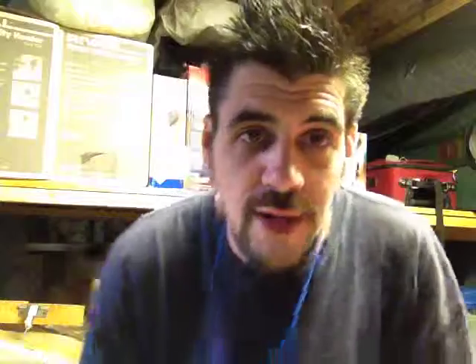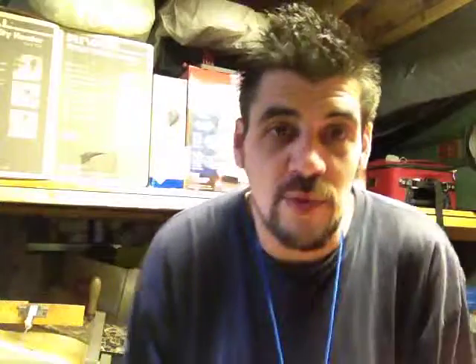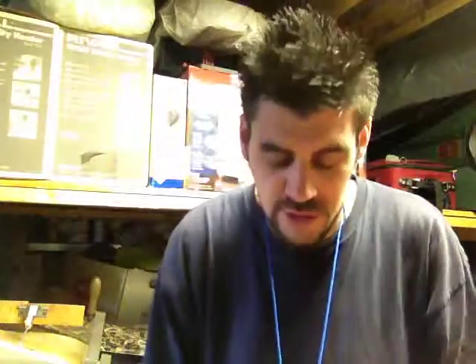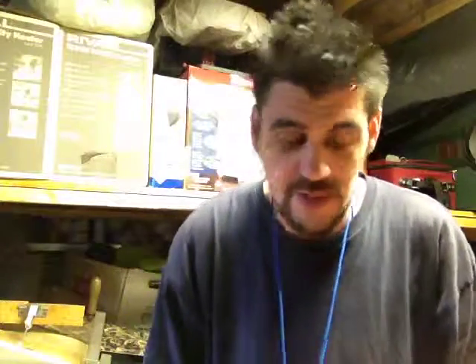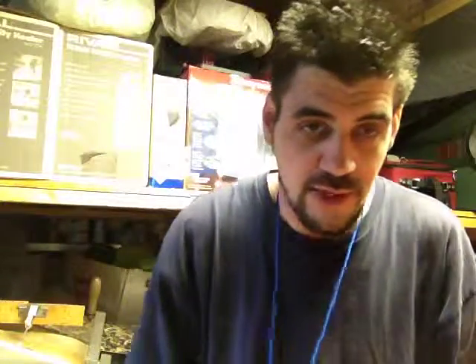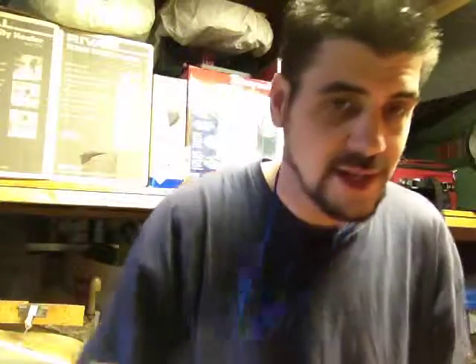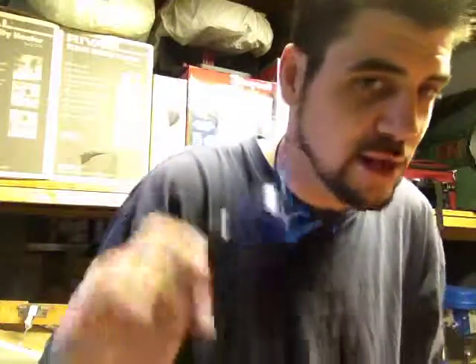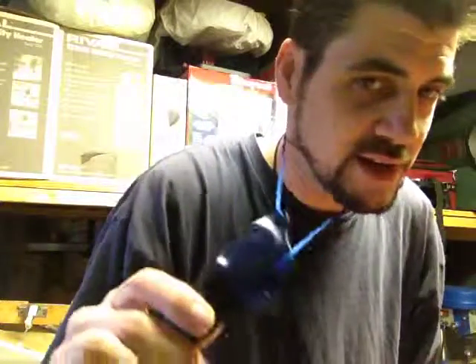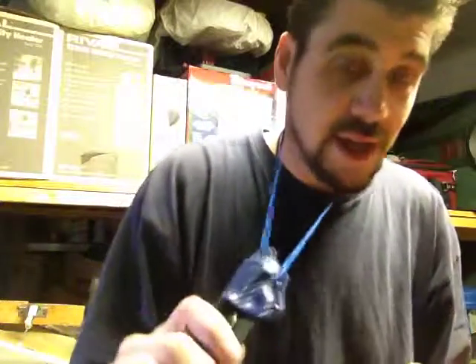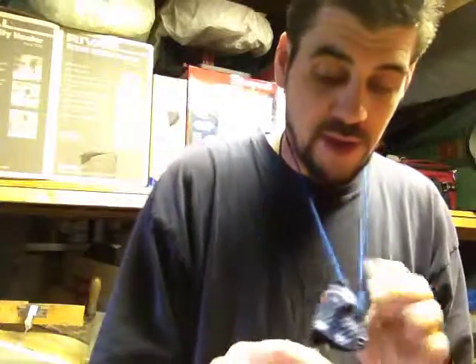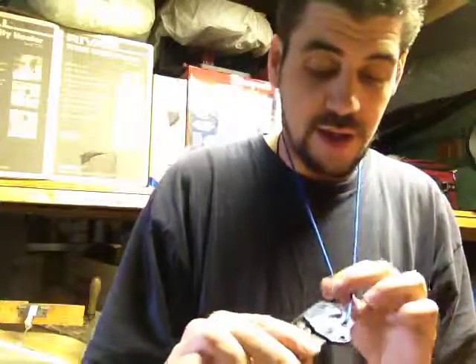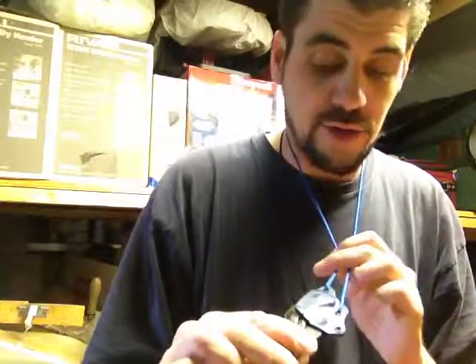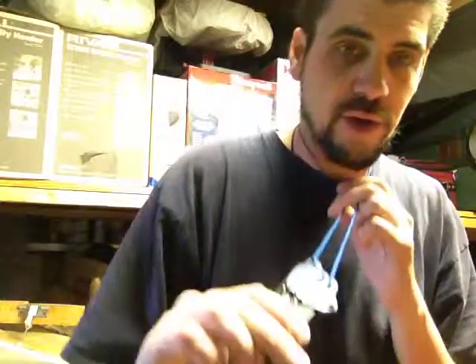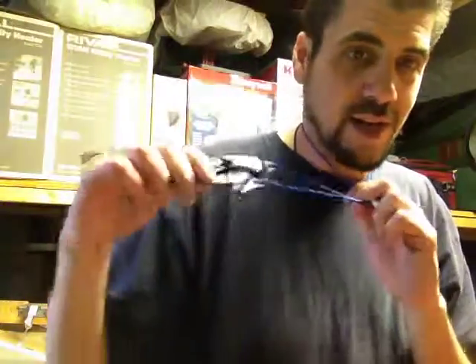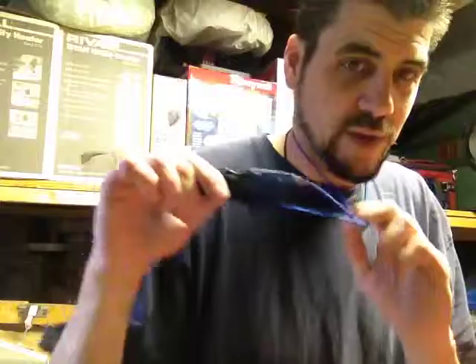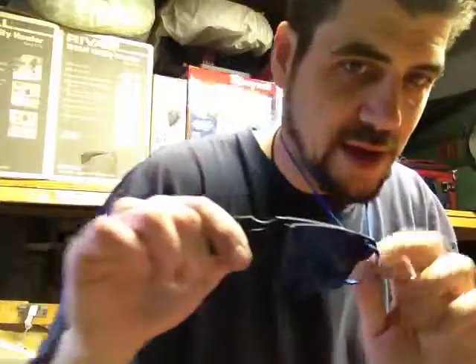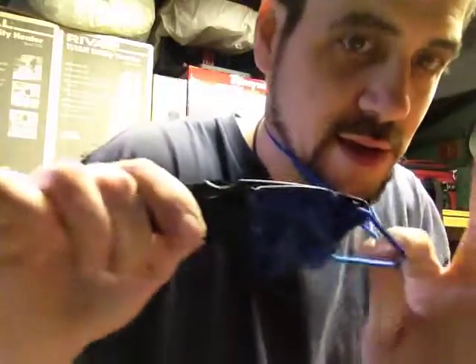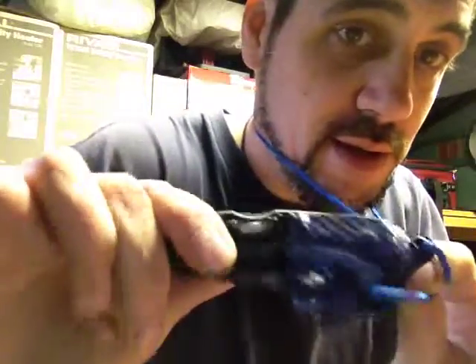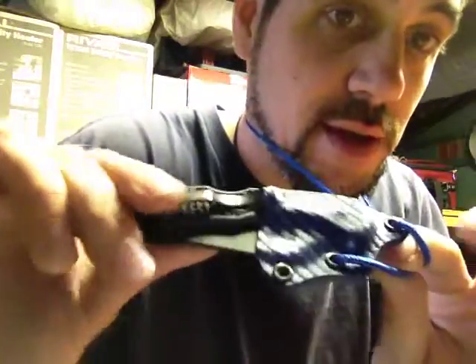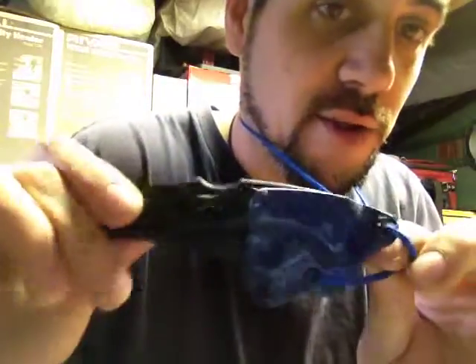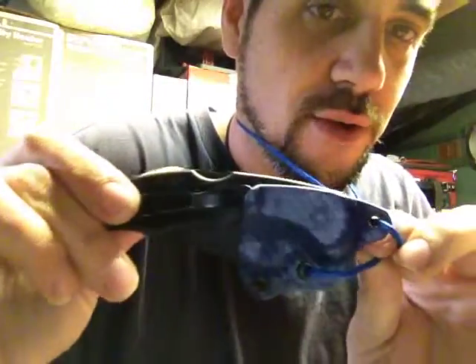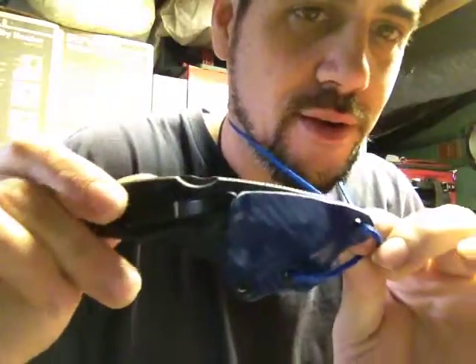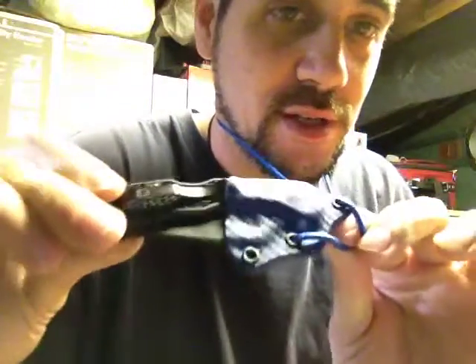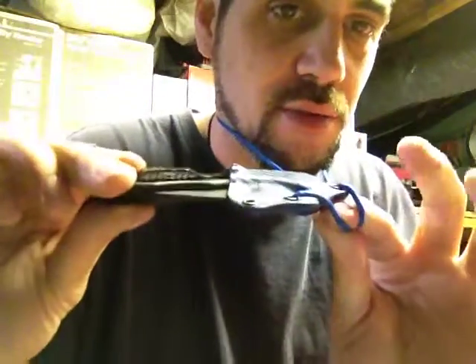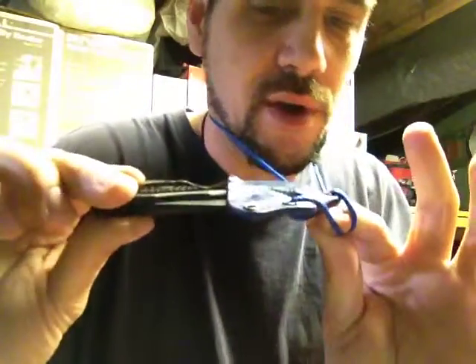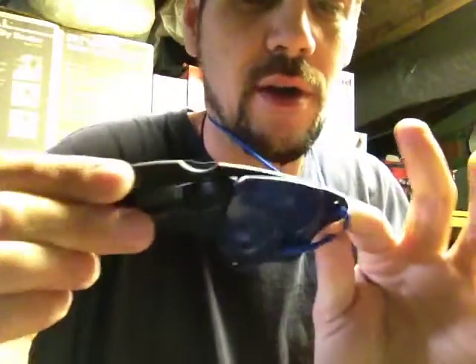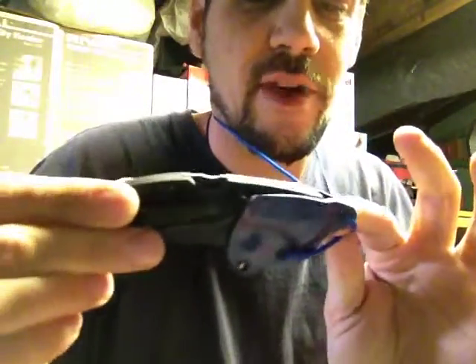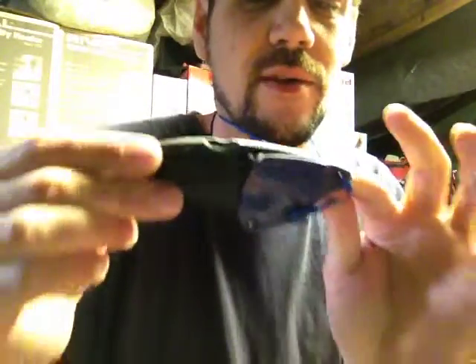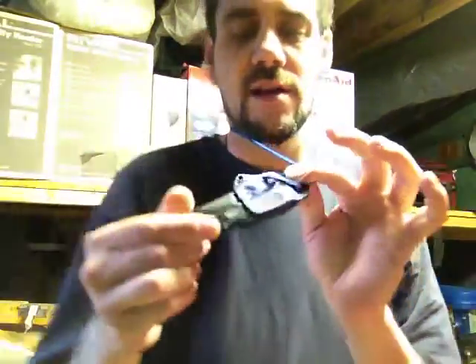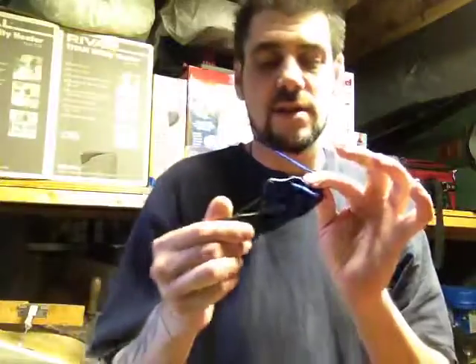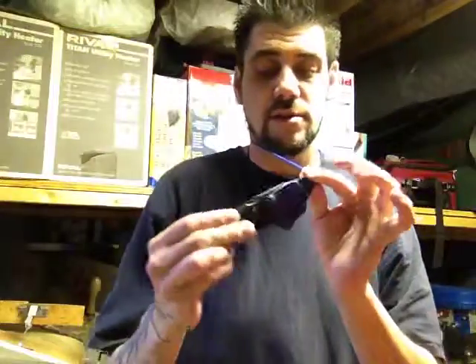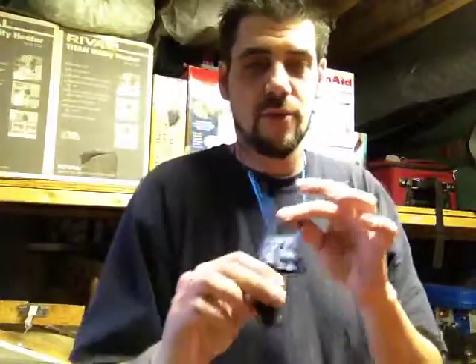What's up guys, it's Mark with Extreme Edge Custom Kydex and Alive, coming at you with a sheath overview. We did it with the Delka 4. This is a blue carbon fiber one, and it's already spoken for.